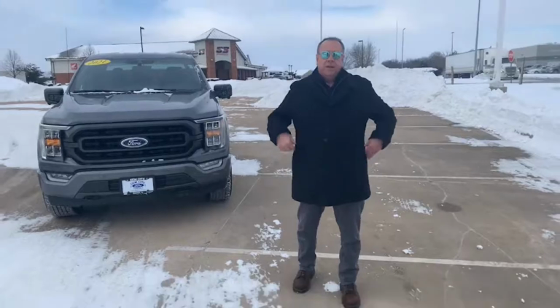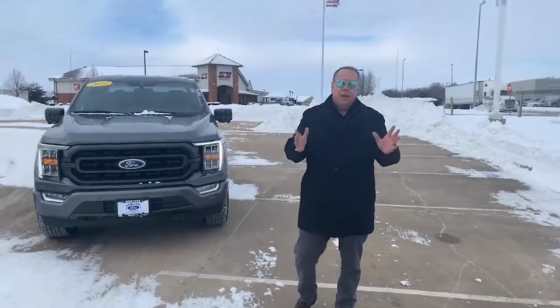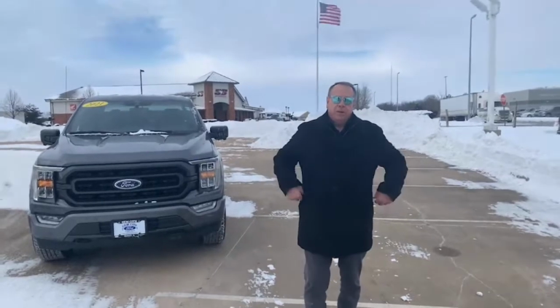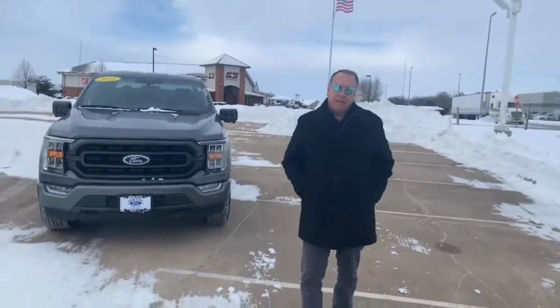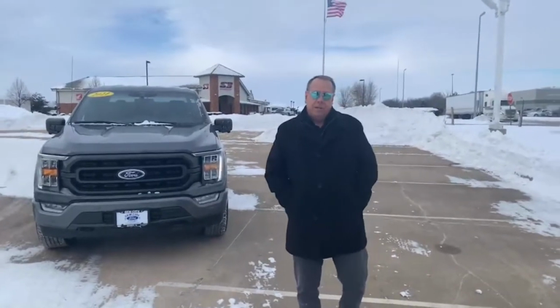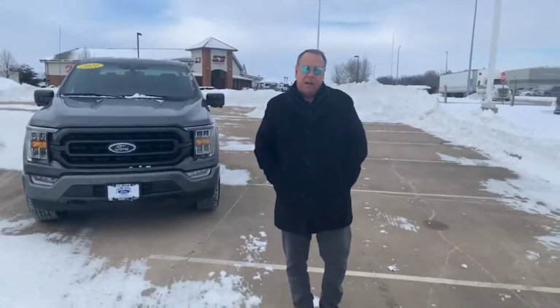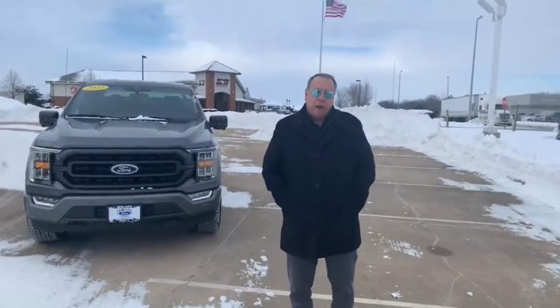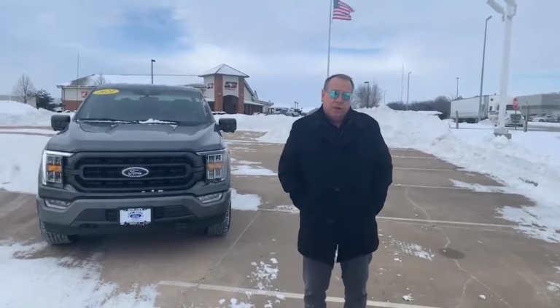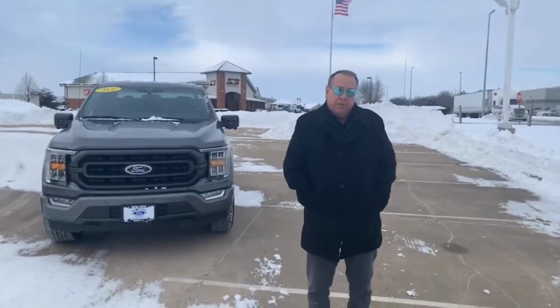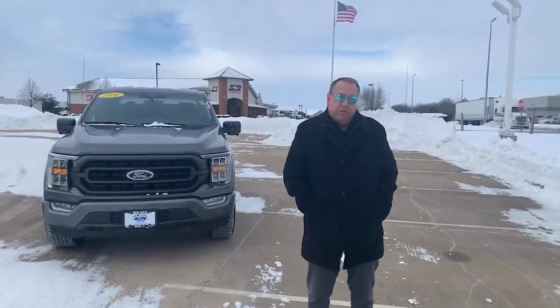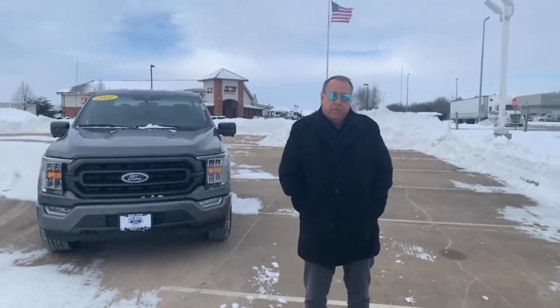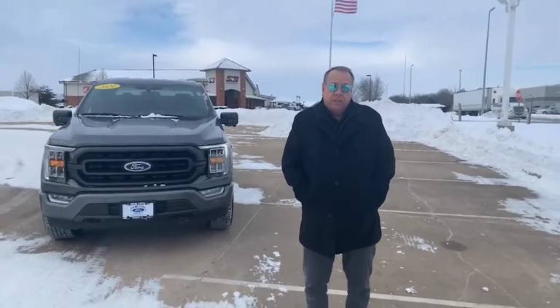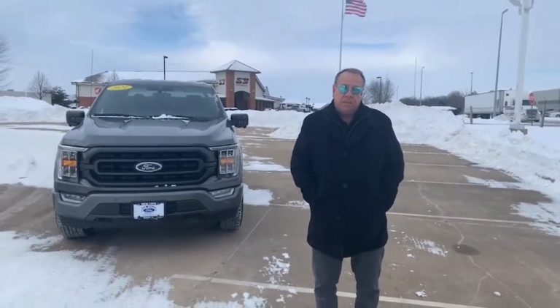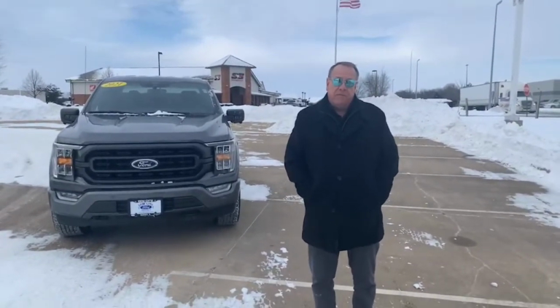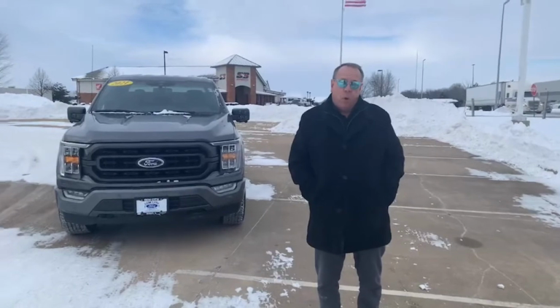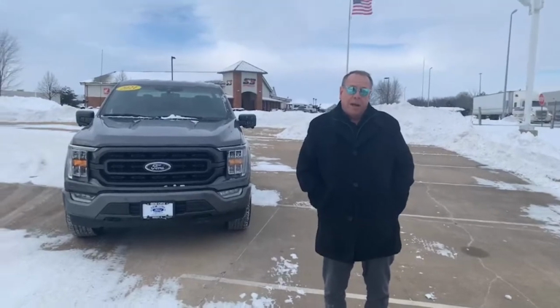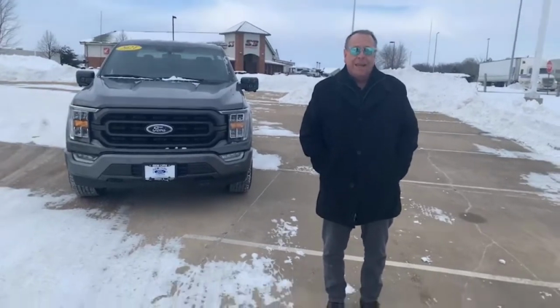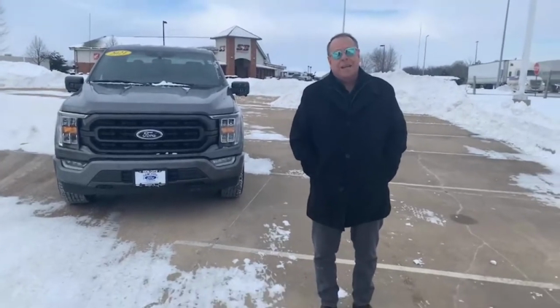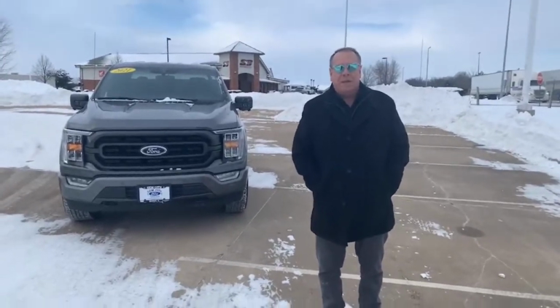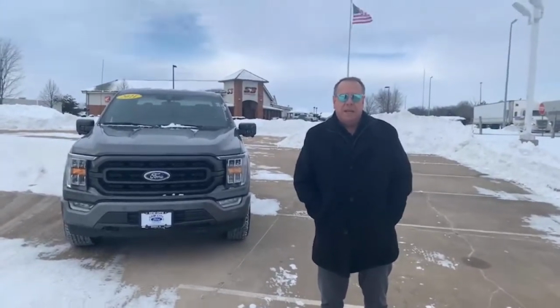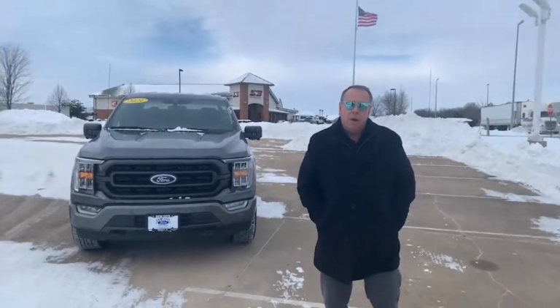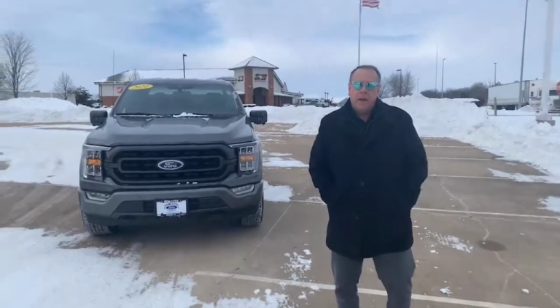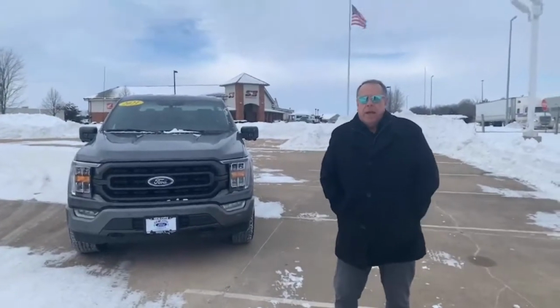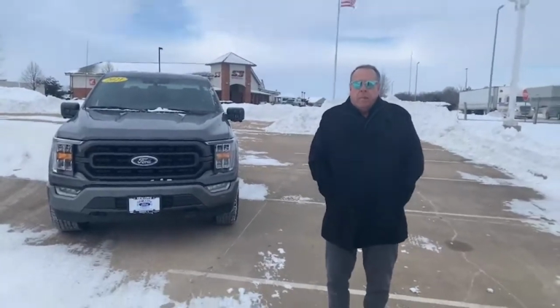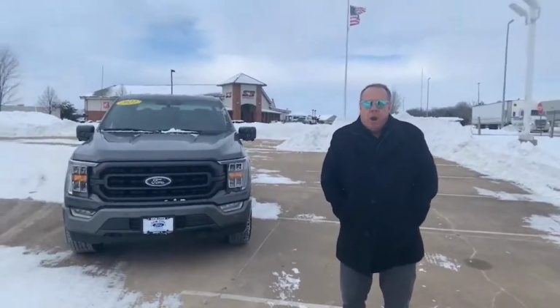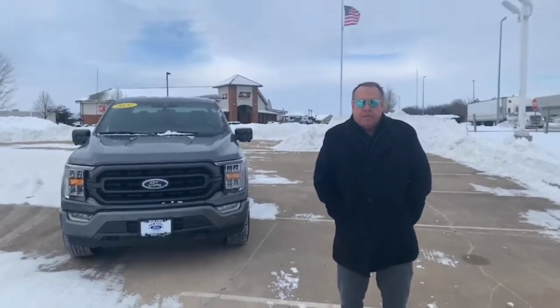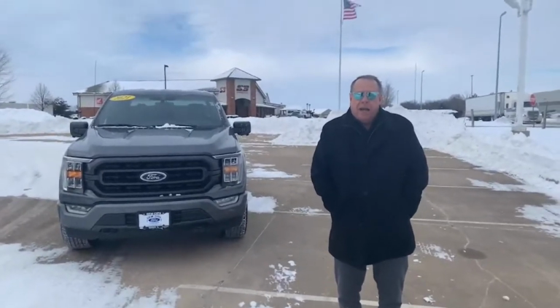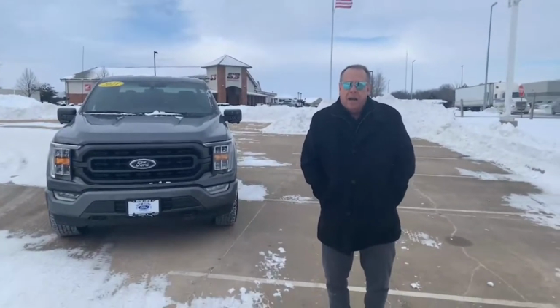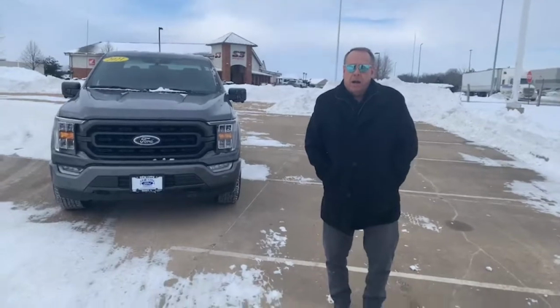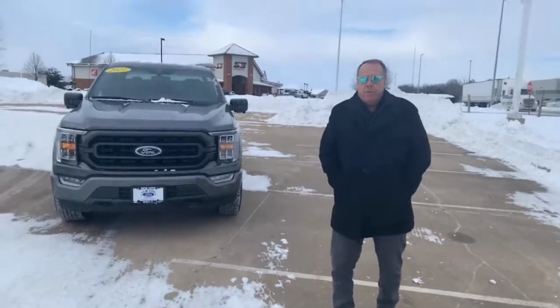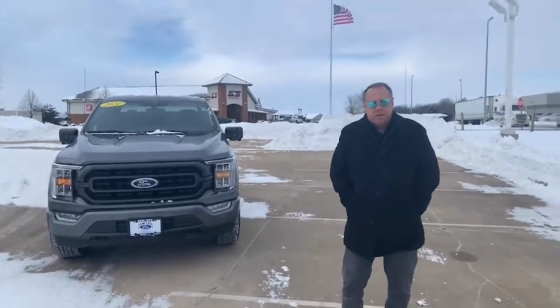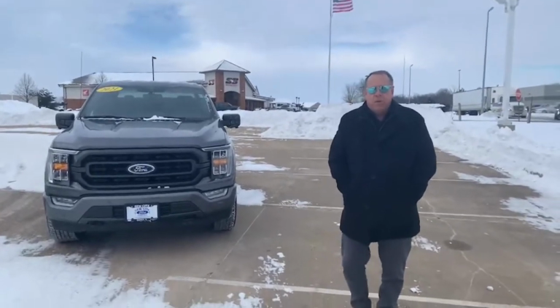Good afternoon, ladies and gentlemen. Mike Dreyer coming to you from Jim City Ford, Lincoln, and Quincy, Illinois. It's cold out here — I hope y'all staying warm.